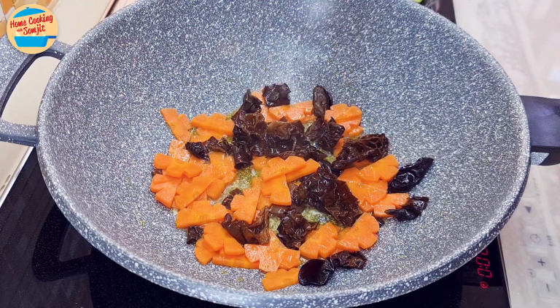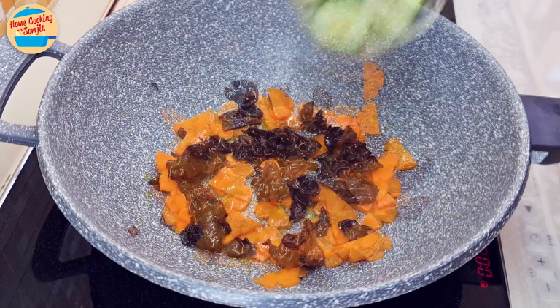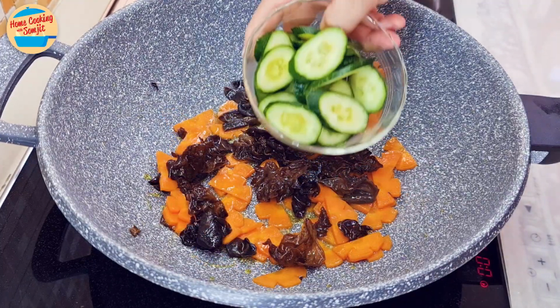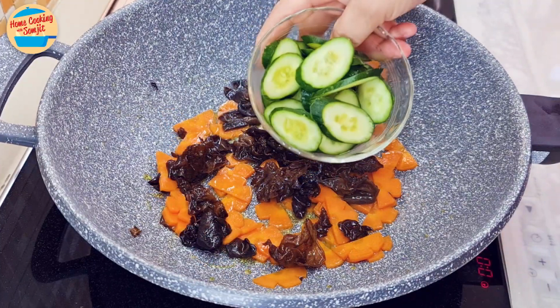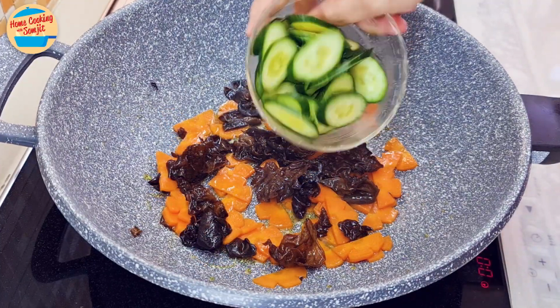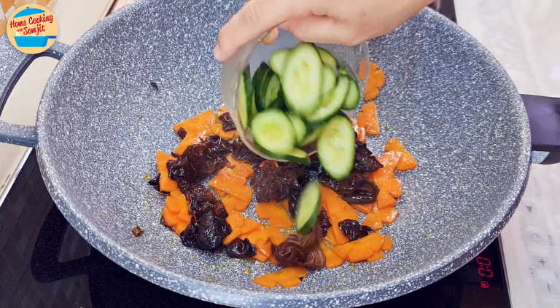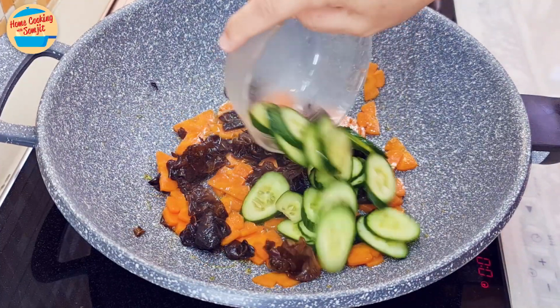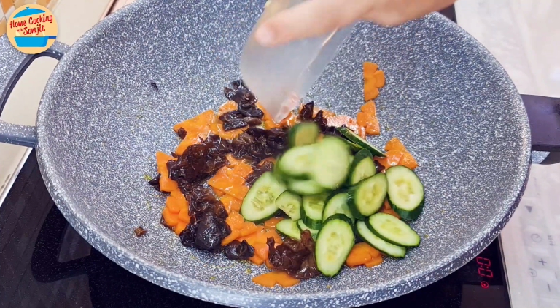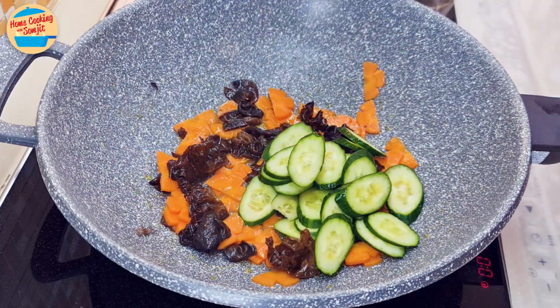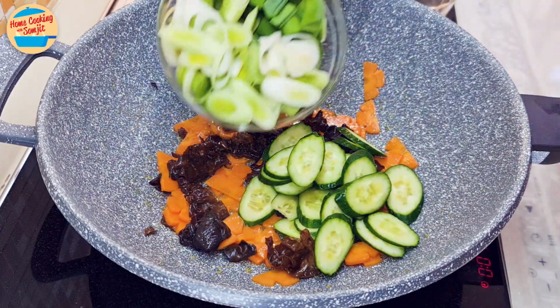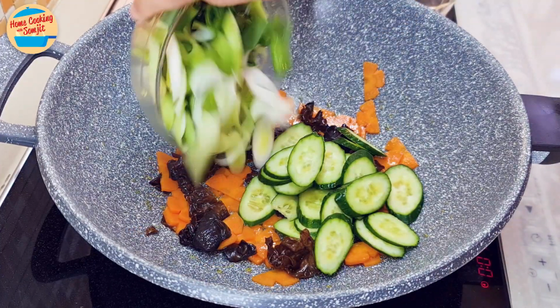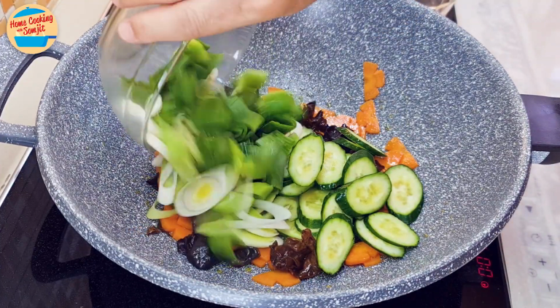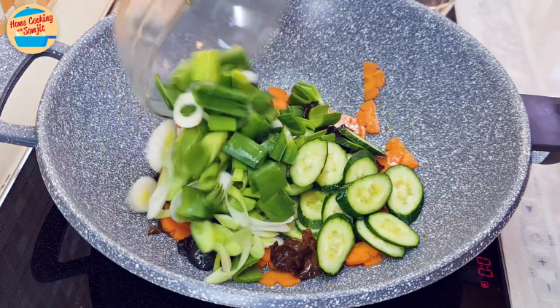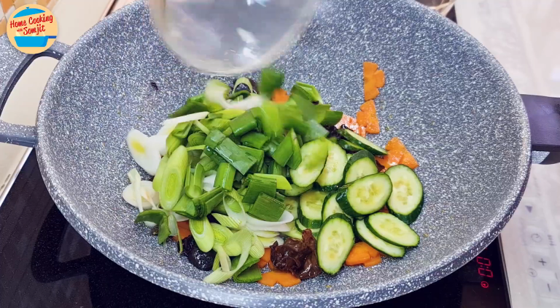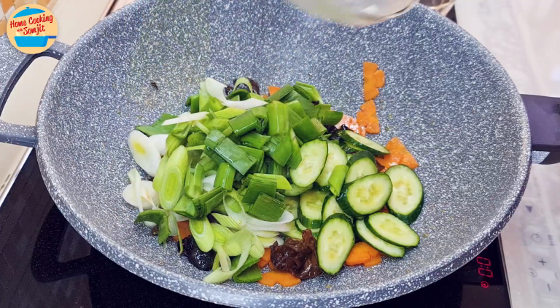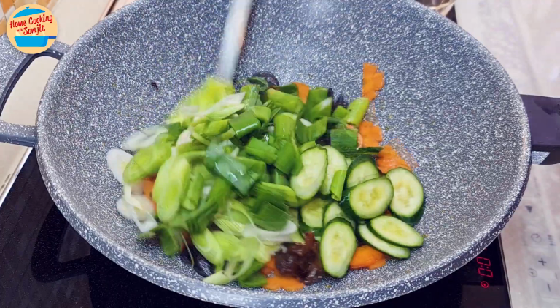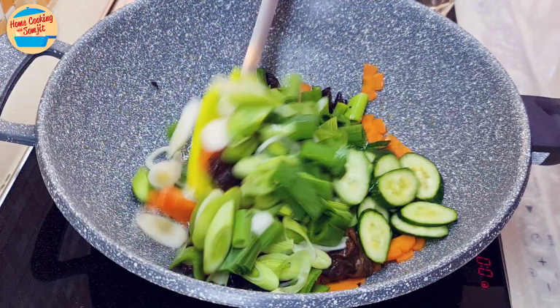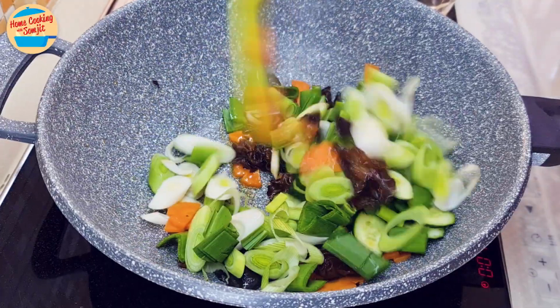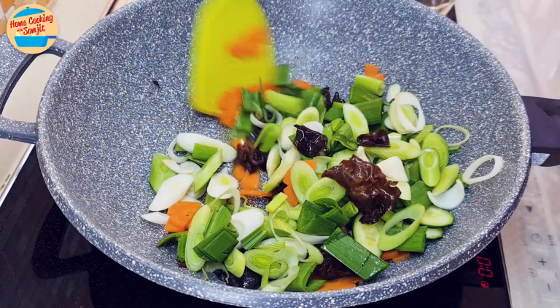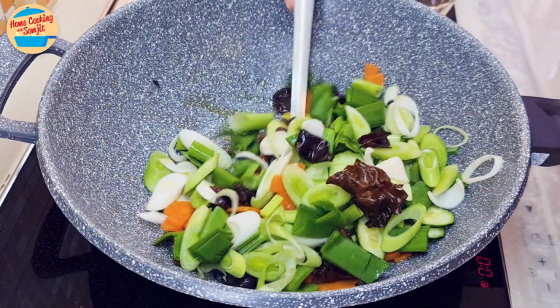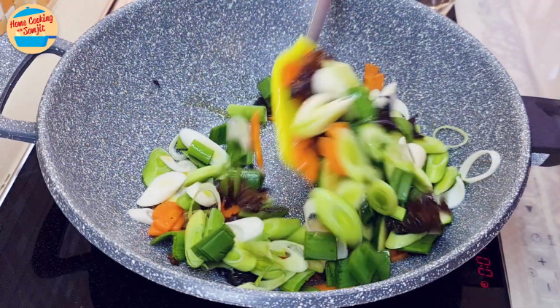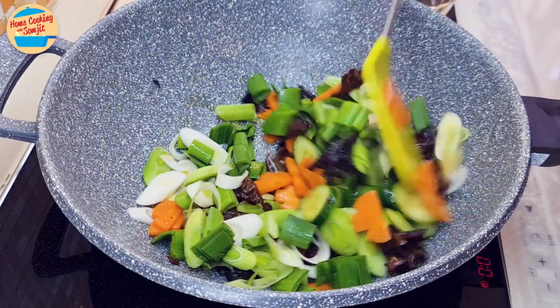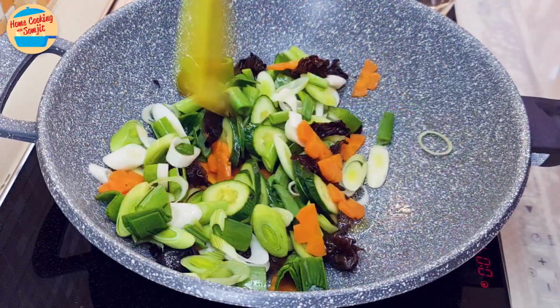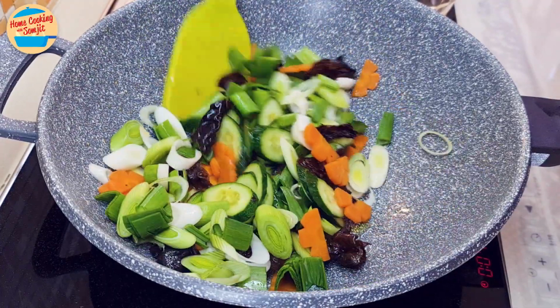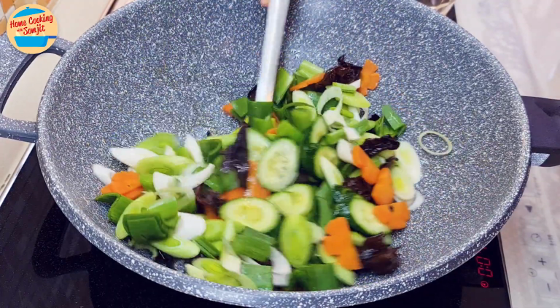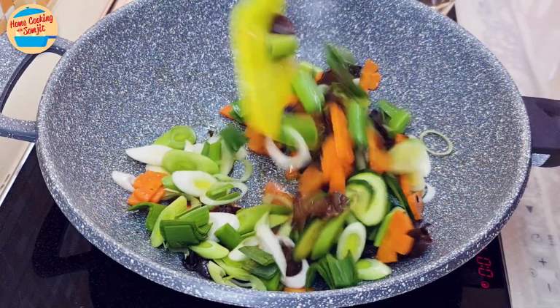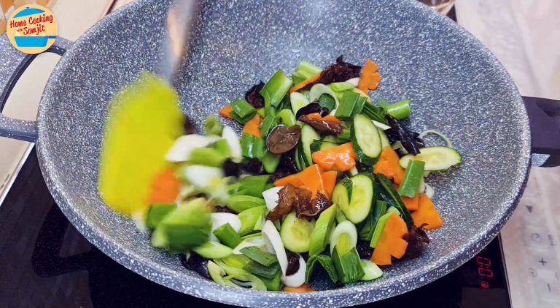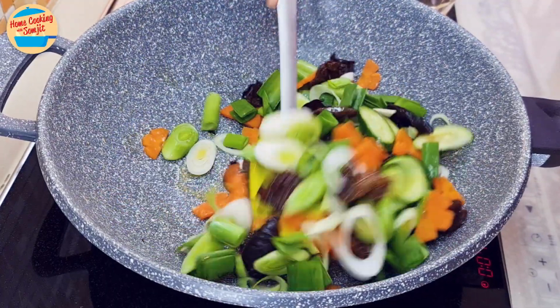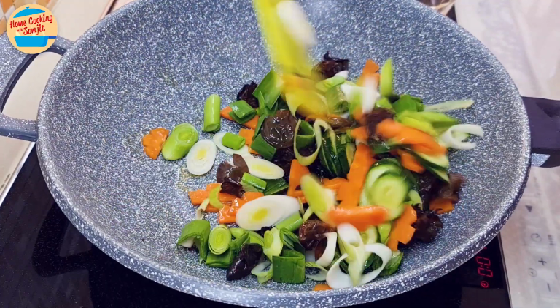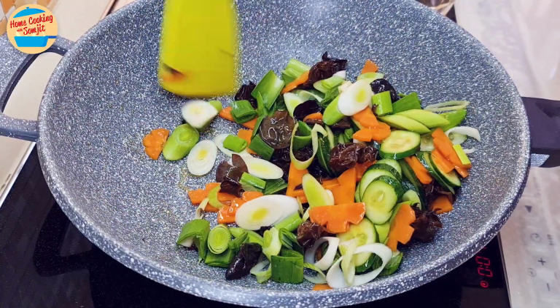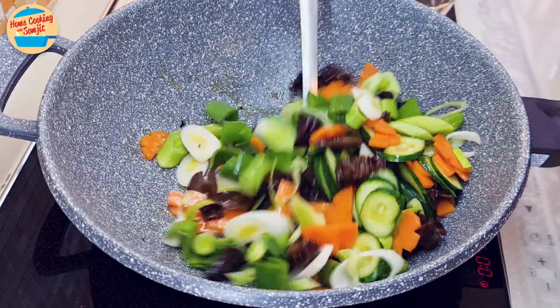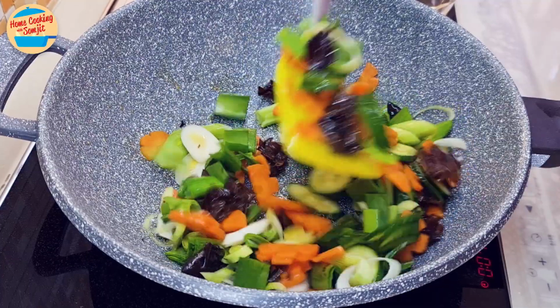Add in the cucumber and leeks. Stir and cook for 2 more minutes, or until the leeks and cucumber are cooked and soft.